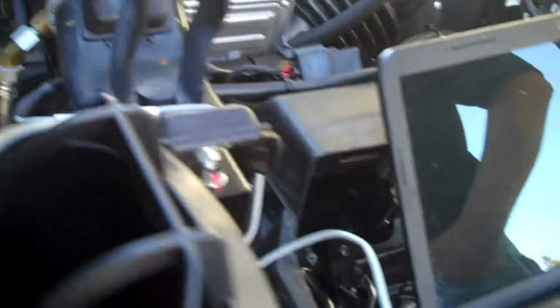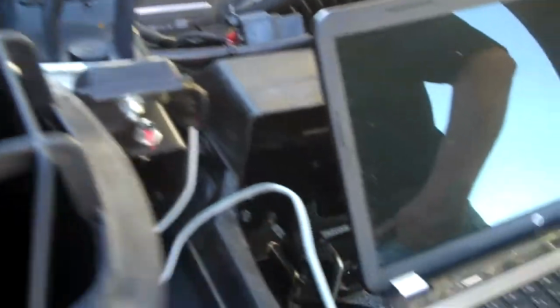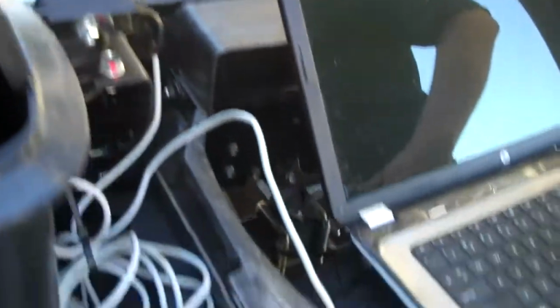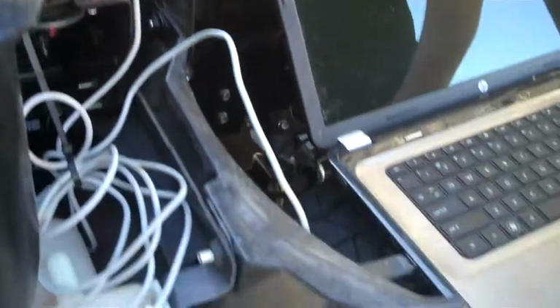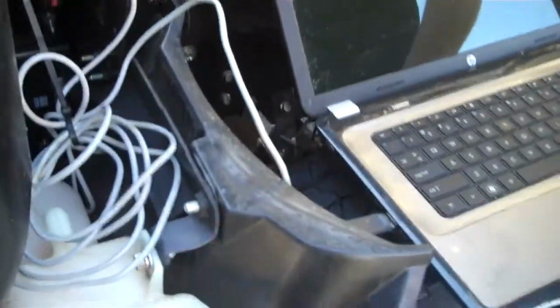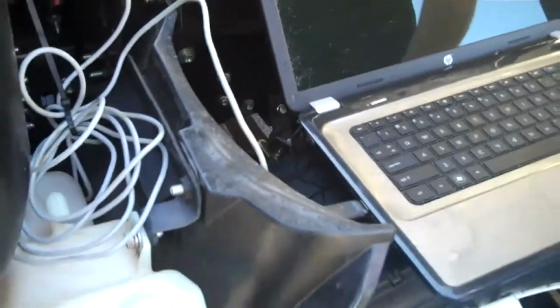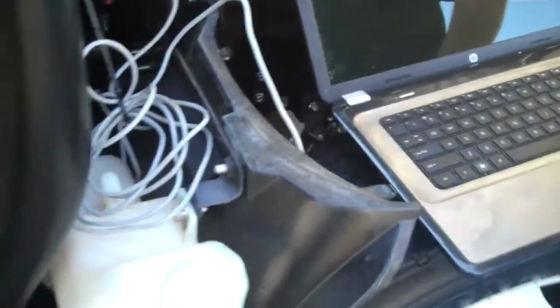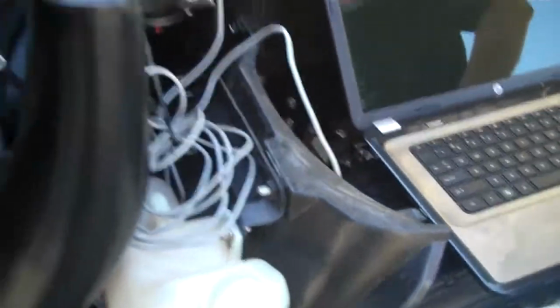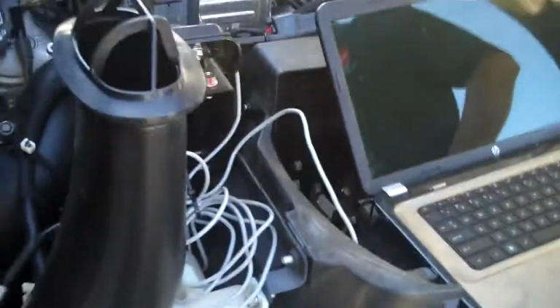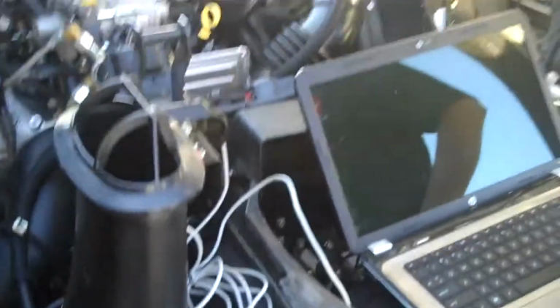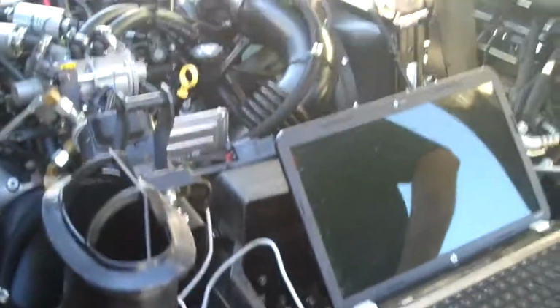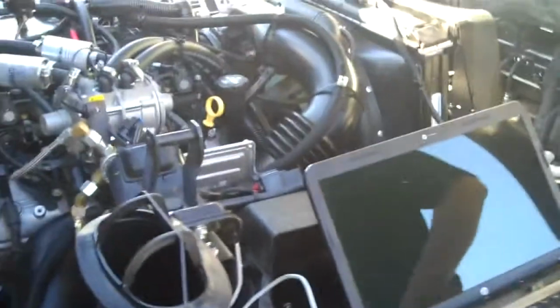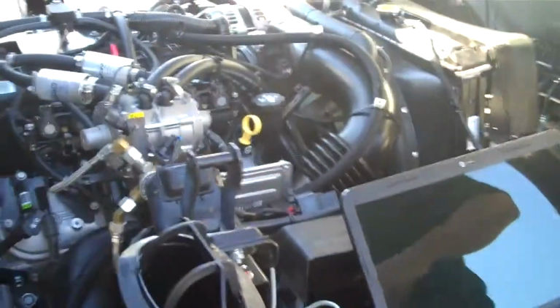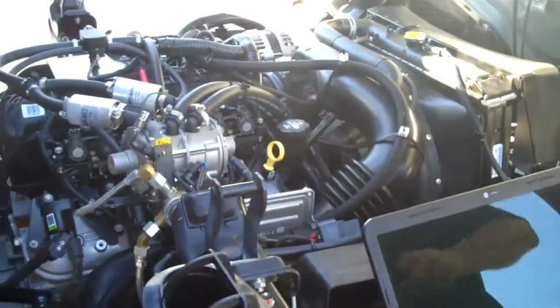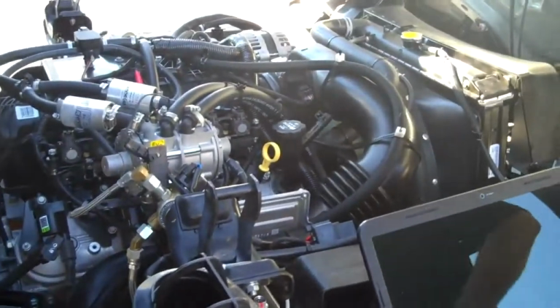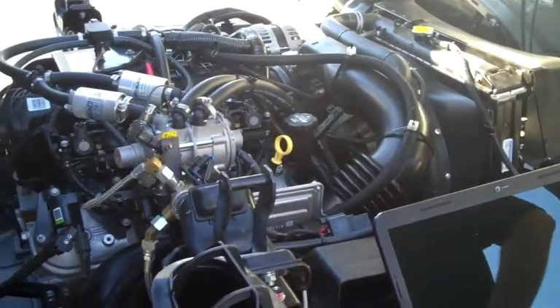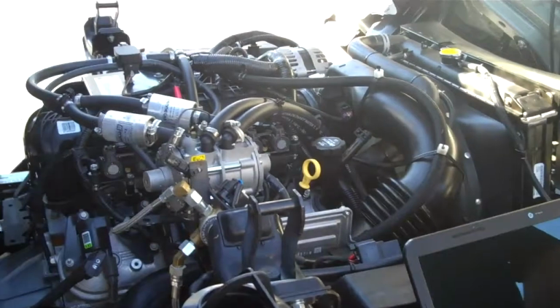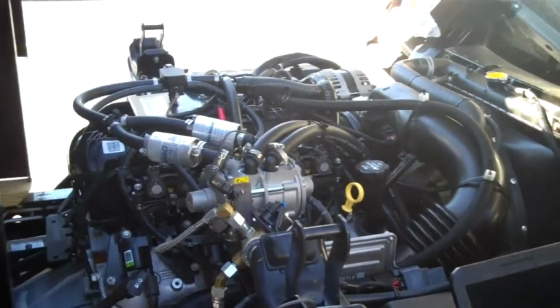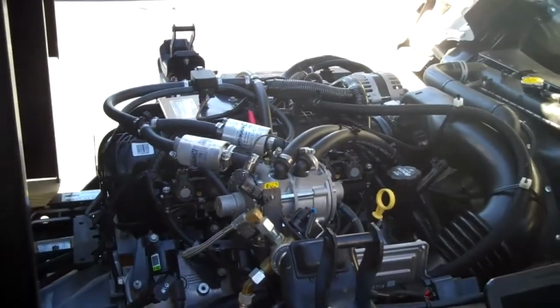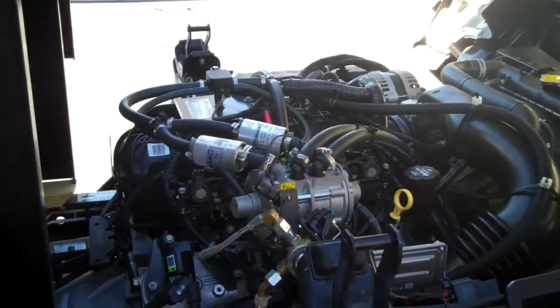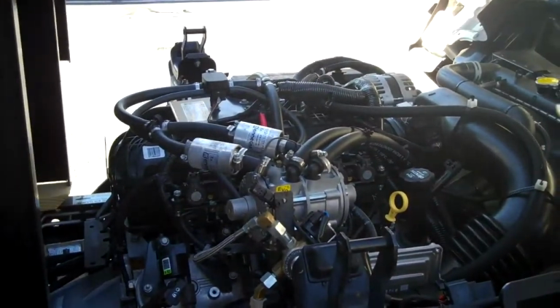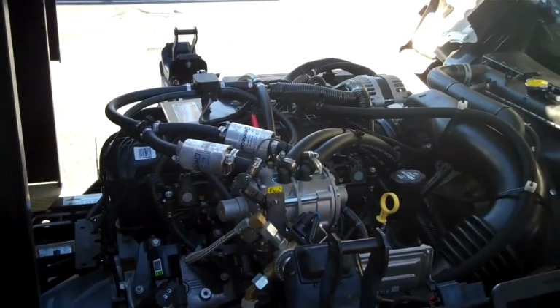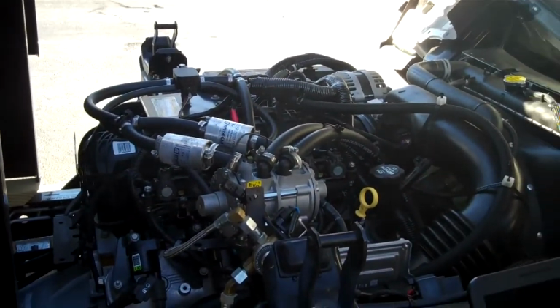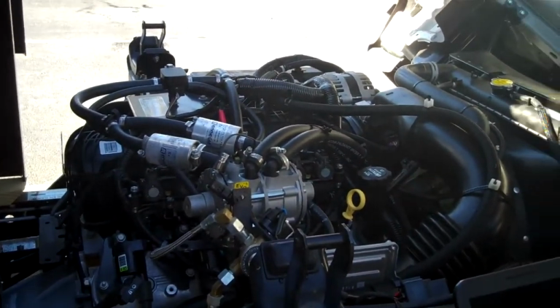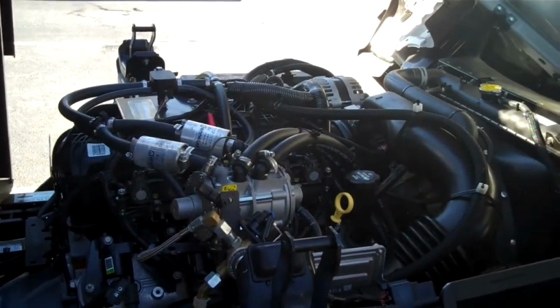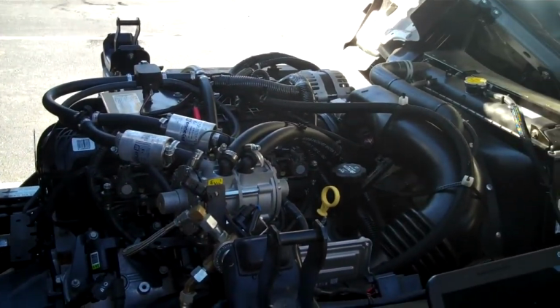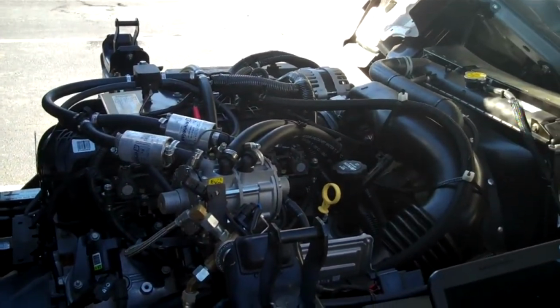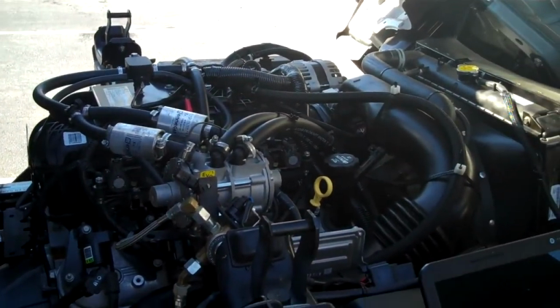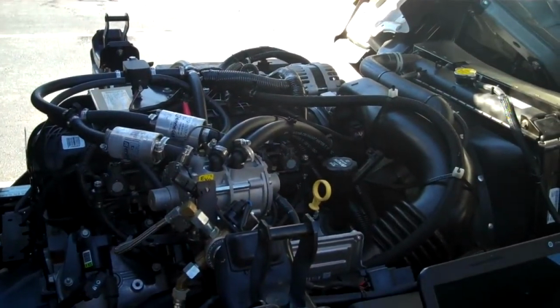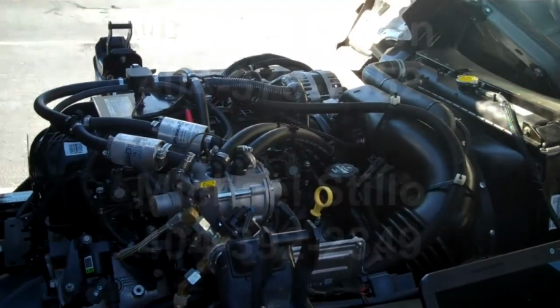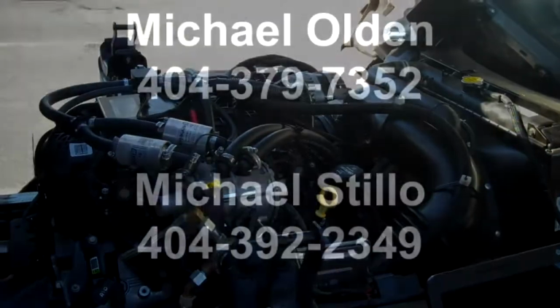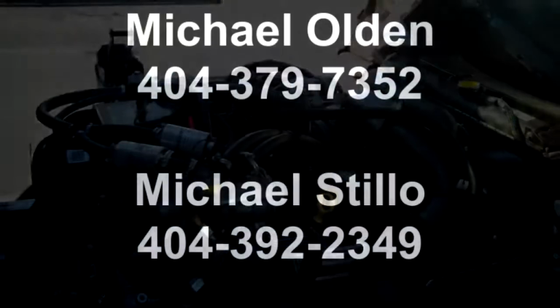I can actually train dealers as well — train a mechanic at the dealer. It's a very simple program. They can look at fuel trims, fuel parameters, and any errors that the propane system is reporting.